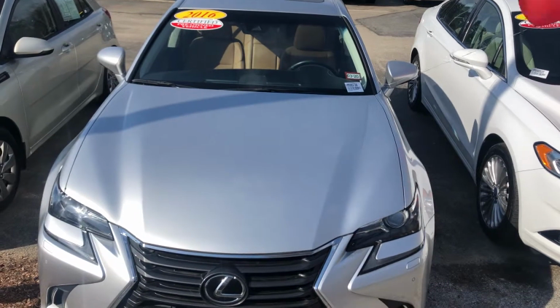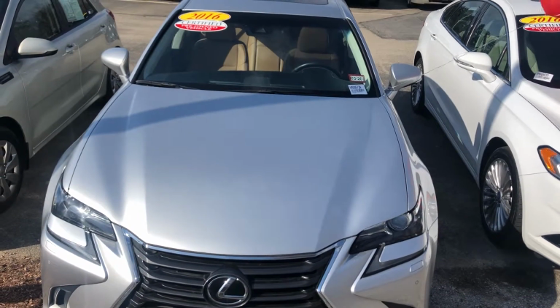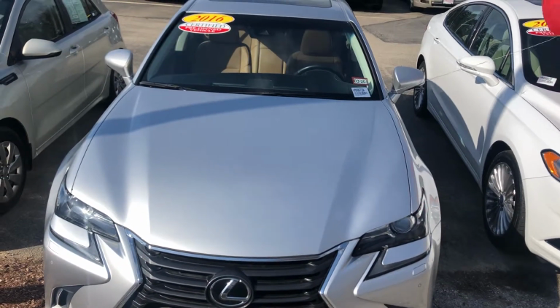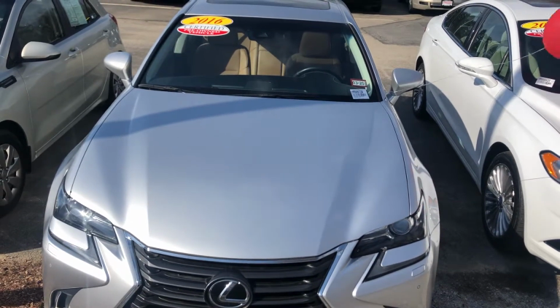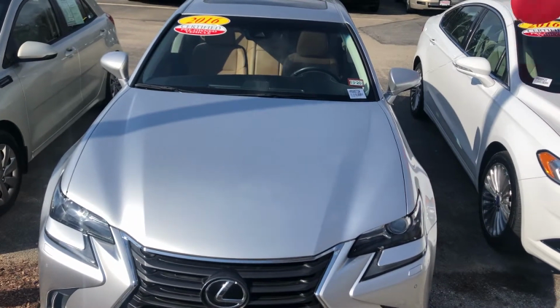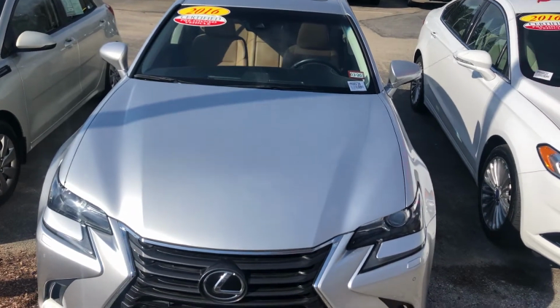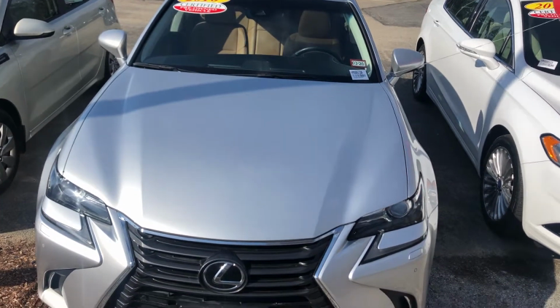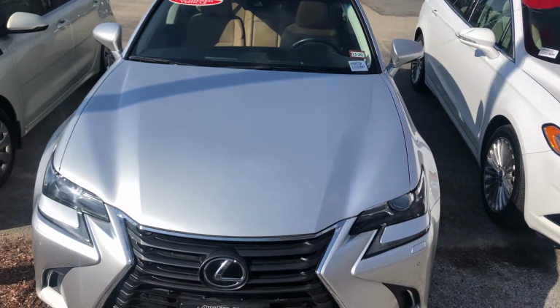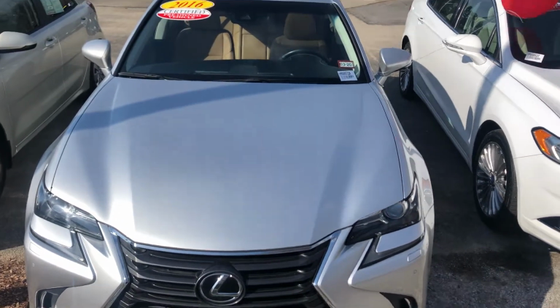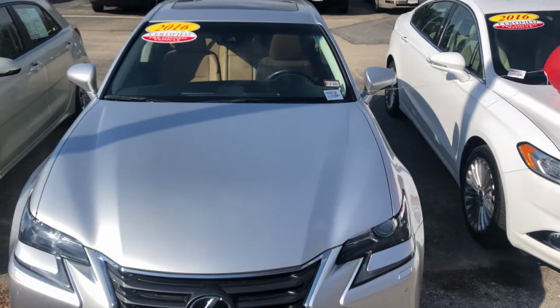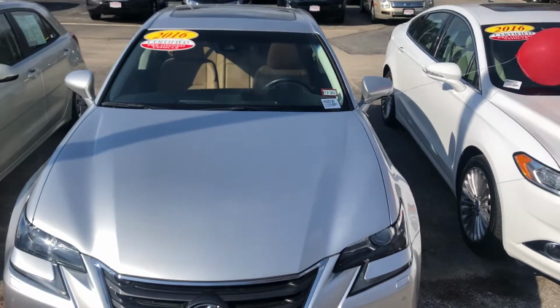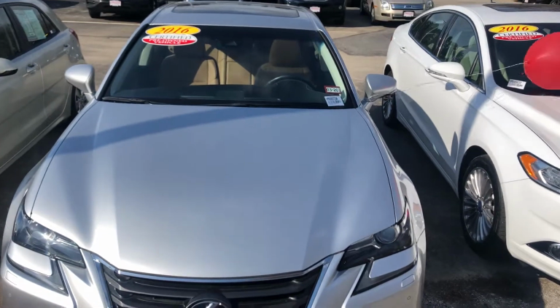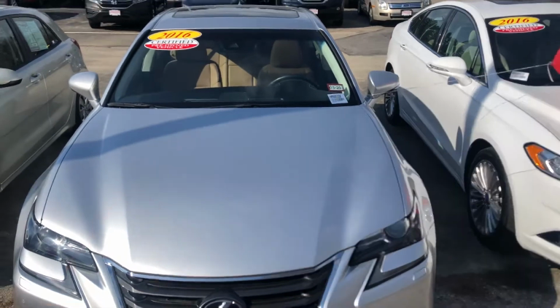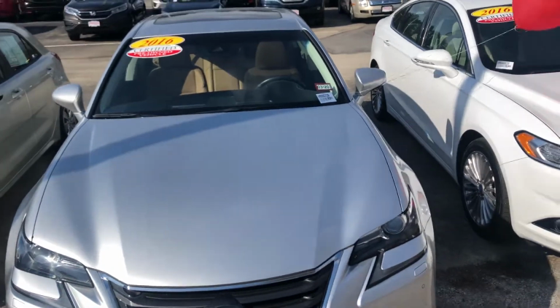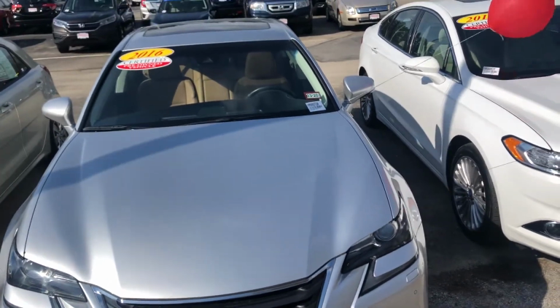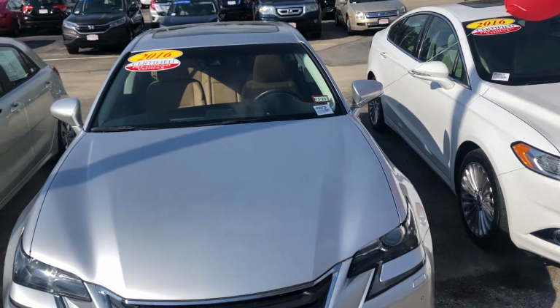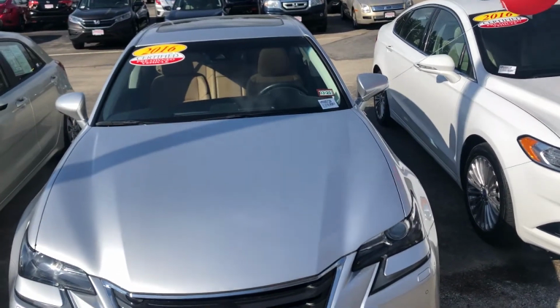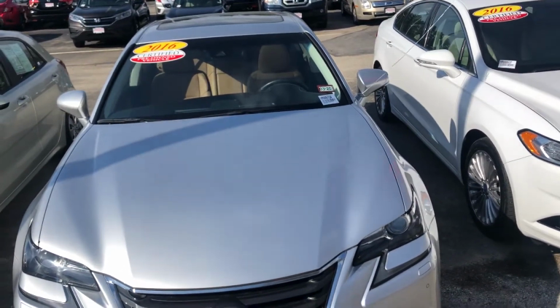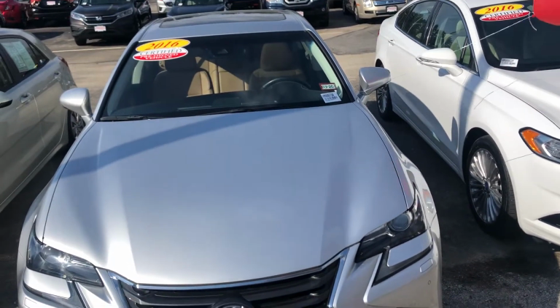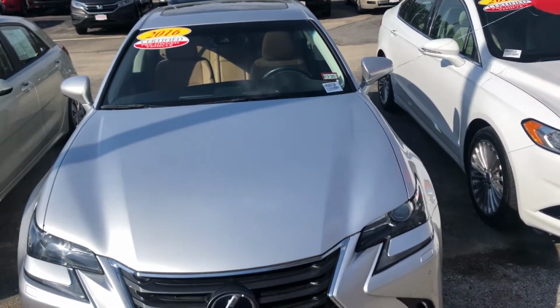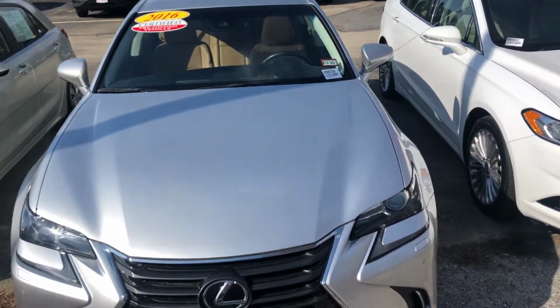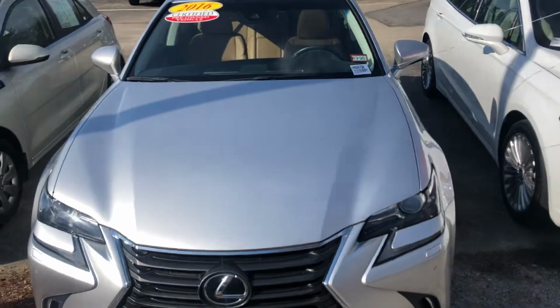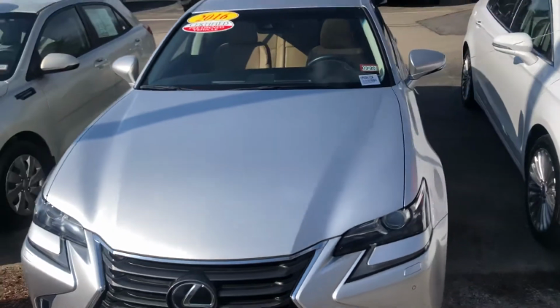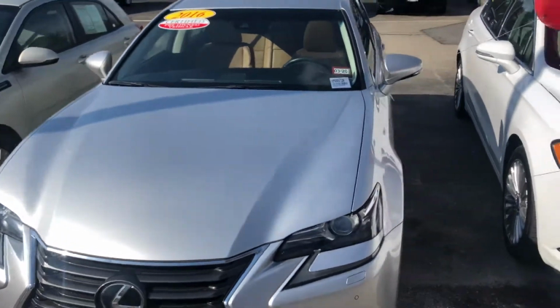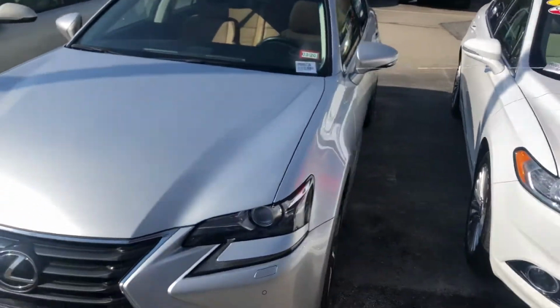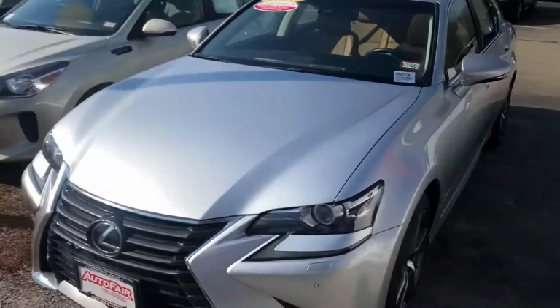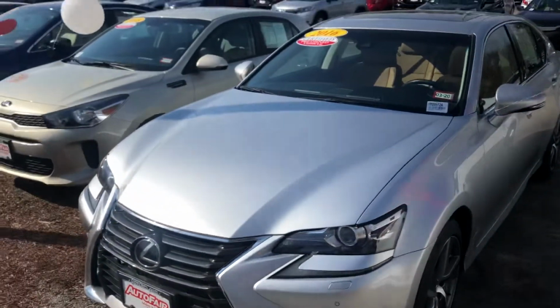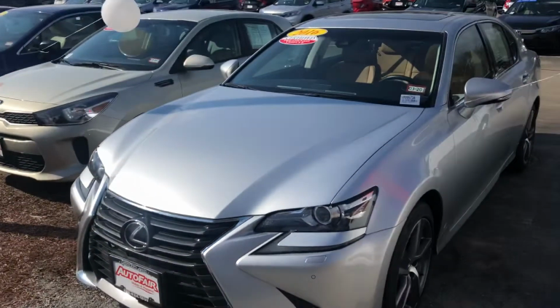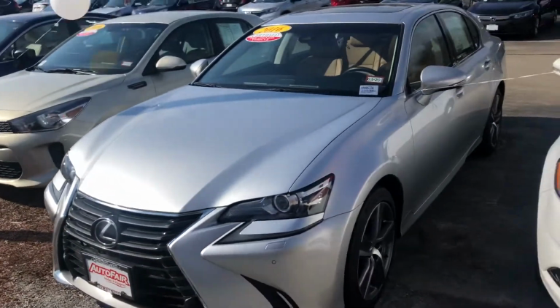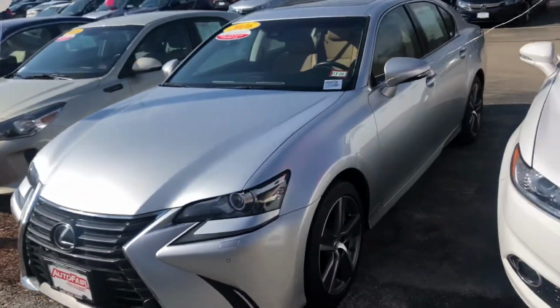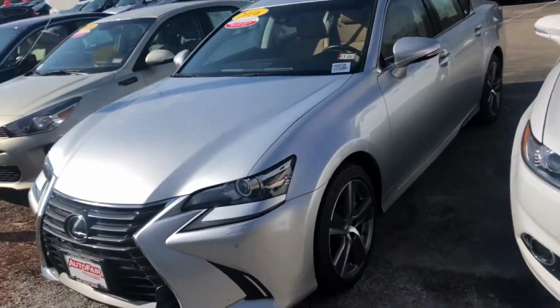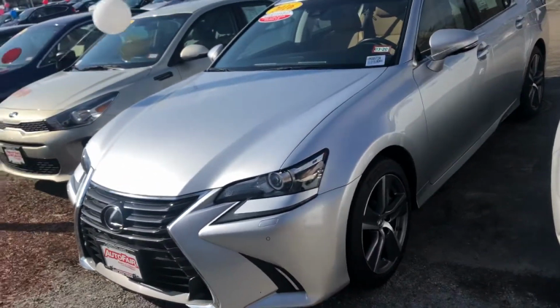Hey Karen, it's Emerald Auto over at AutoFair Honda in Manchester. I do have a 2016 Lexus, the GS960 I believe. I just want to do a quick video walk-around of the vehicle and show you some of the features that I see here.